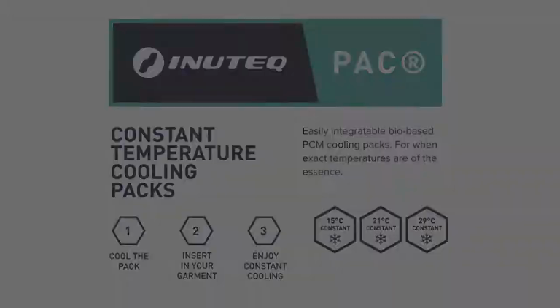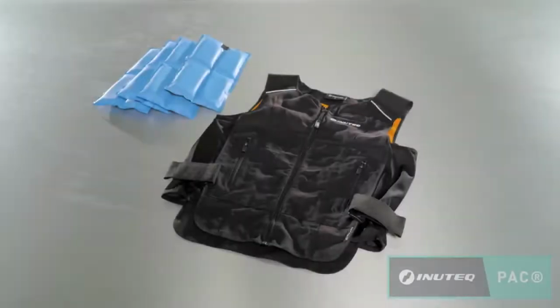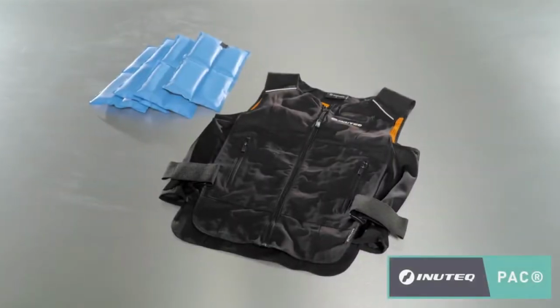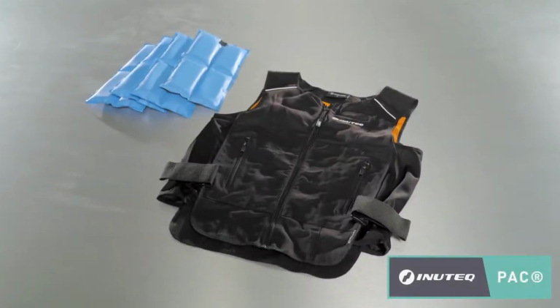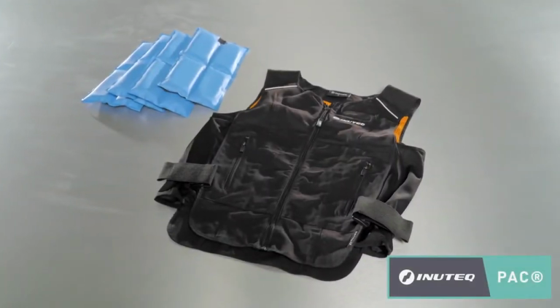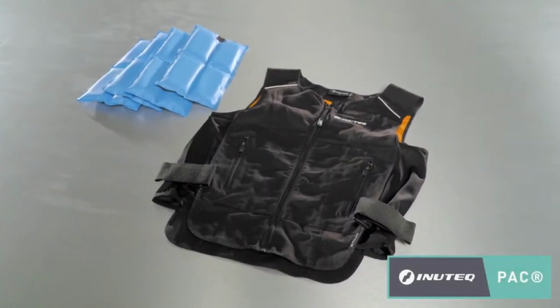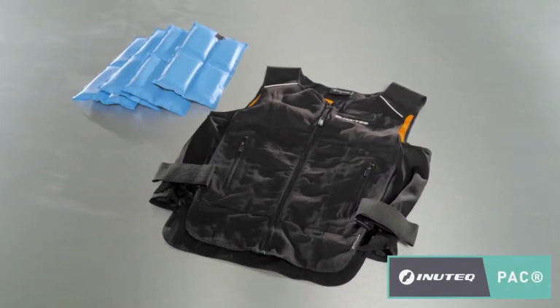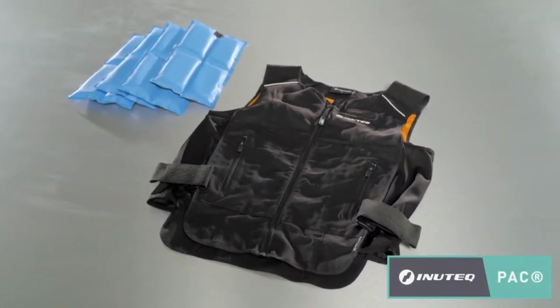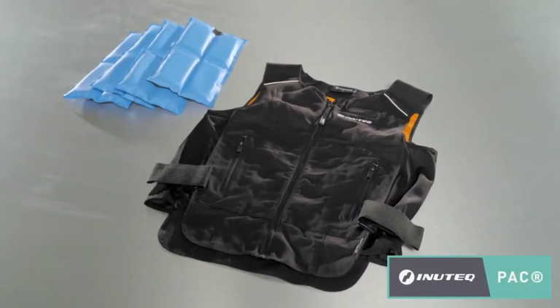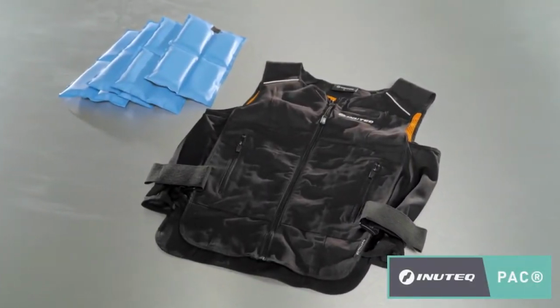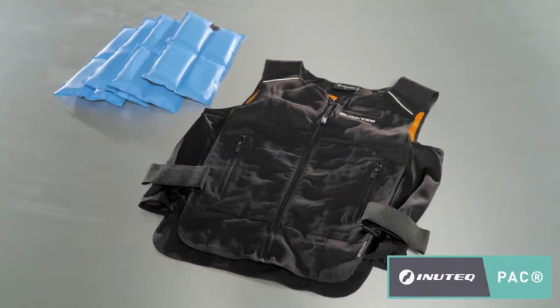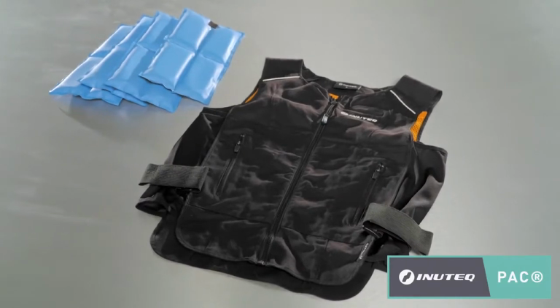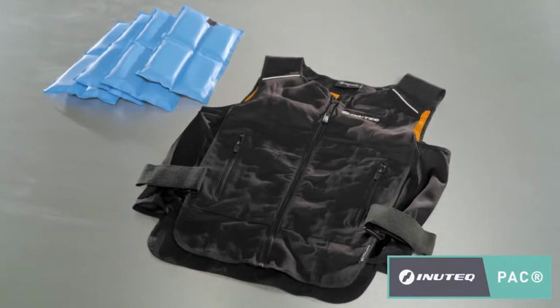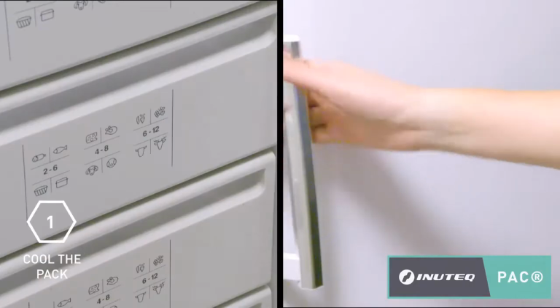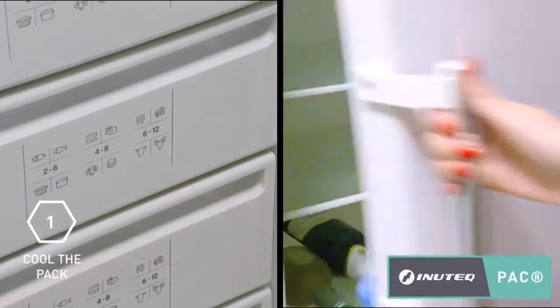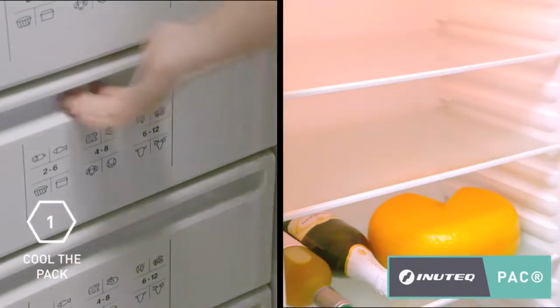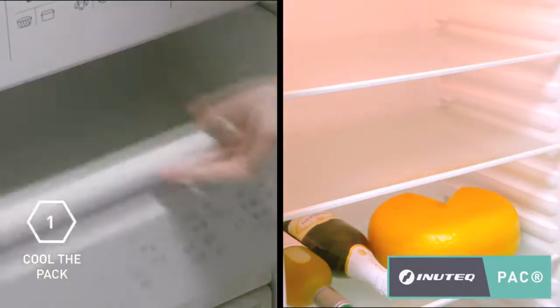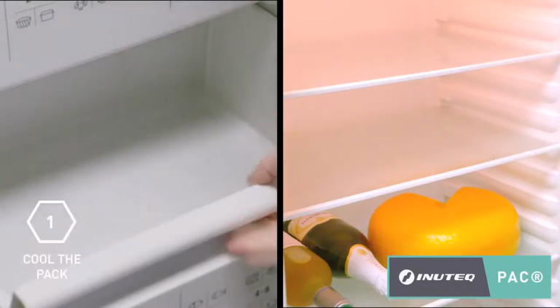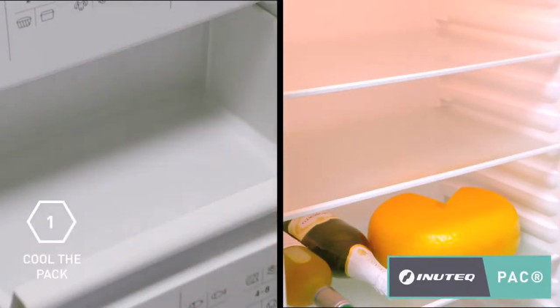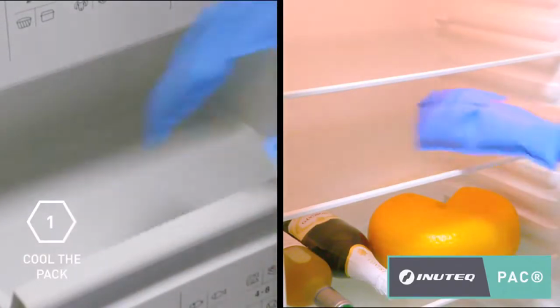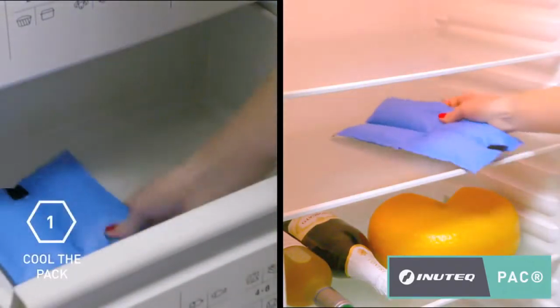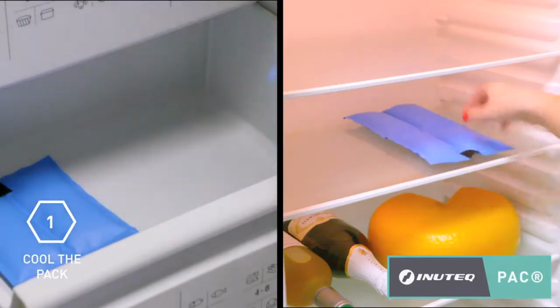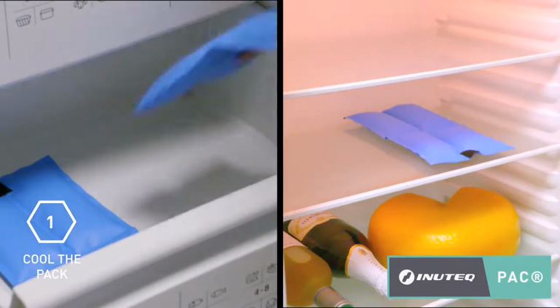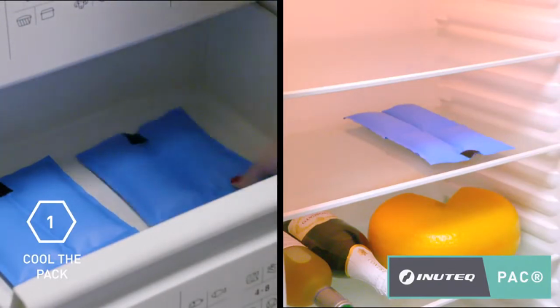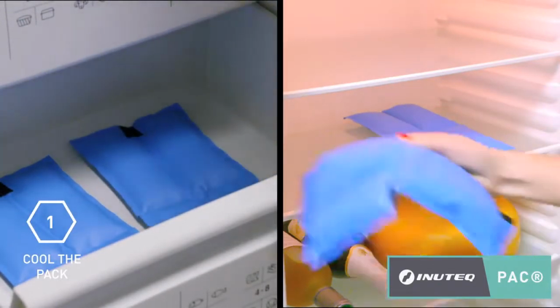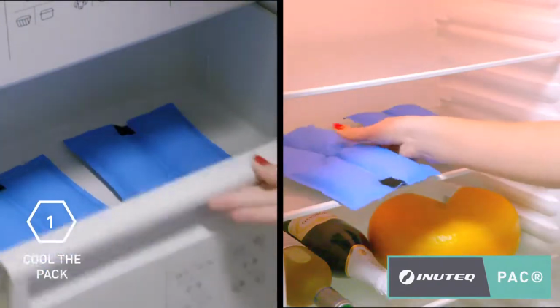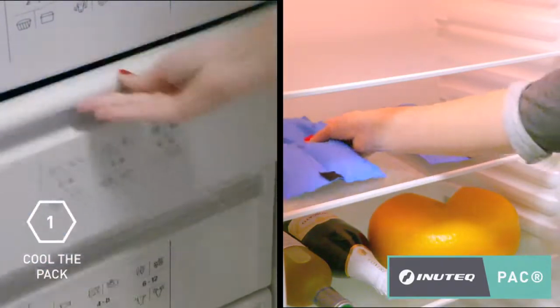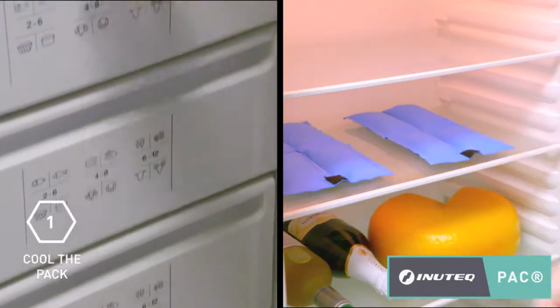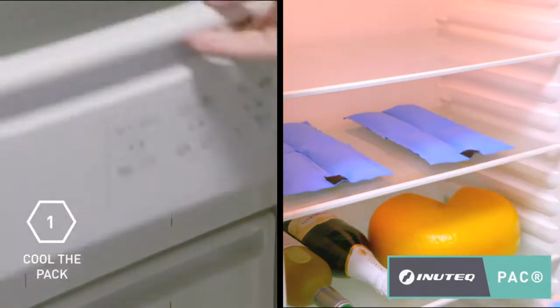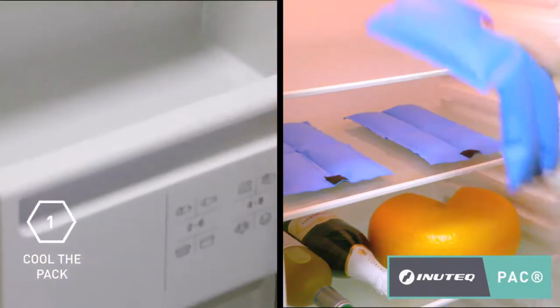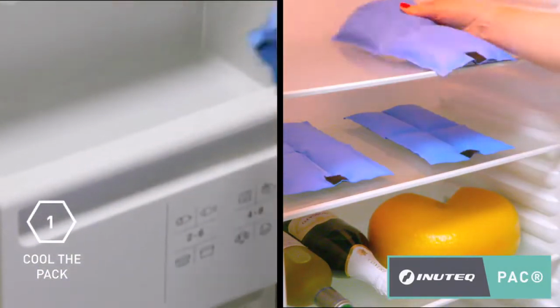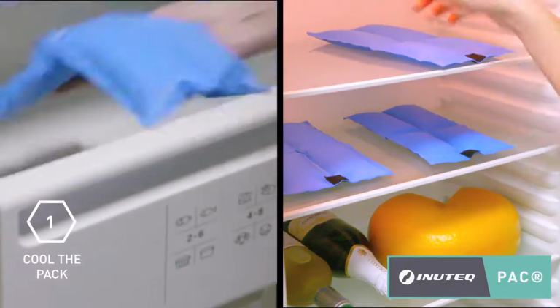This short instruction video will show you how to best activate your Inutec PAC cooling vest. Before you can enjoy the comfort of your Inutec PAC cooling vest, place the CoolPAC inserts in a fridge, freezer, or ice water and wait until they are fully solid.